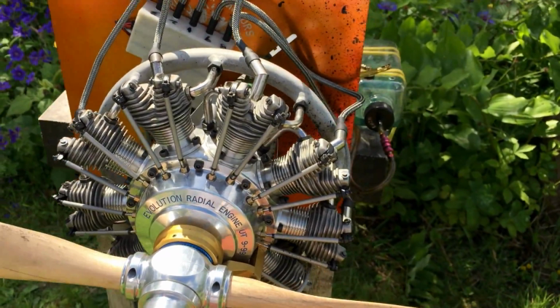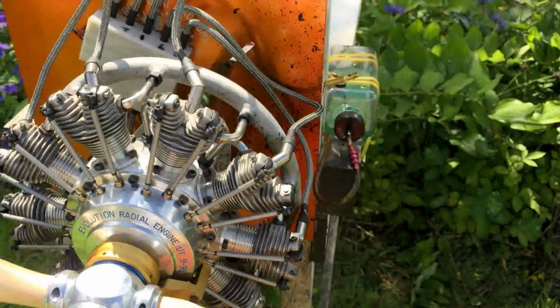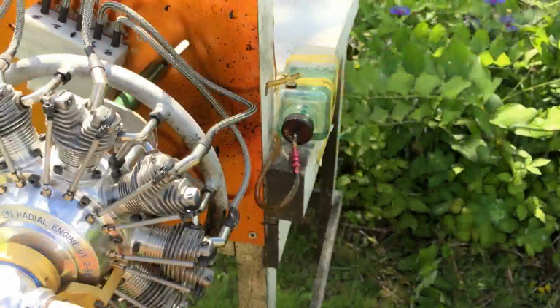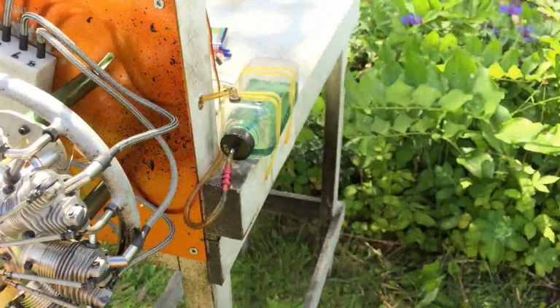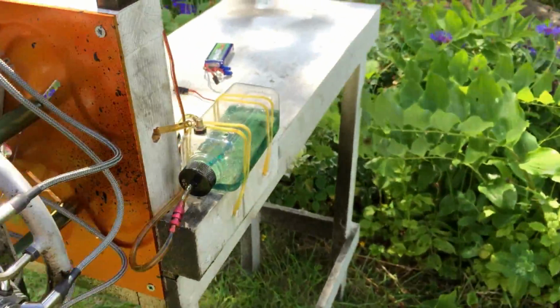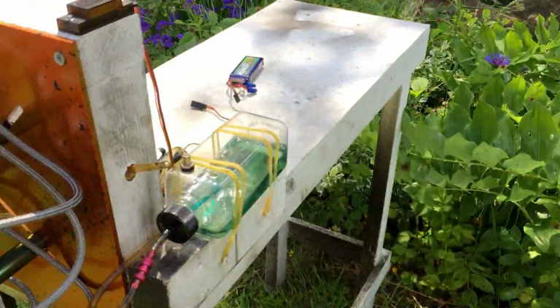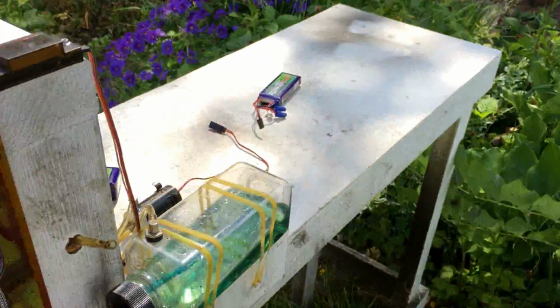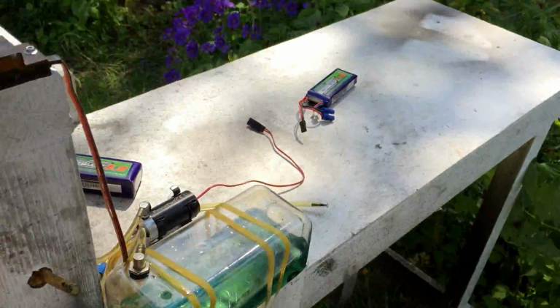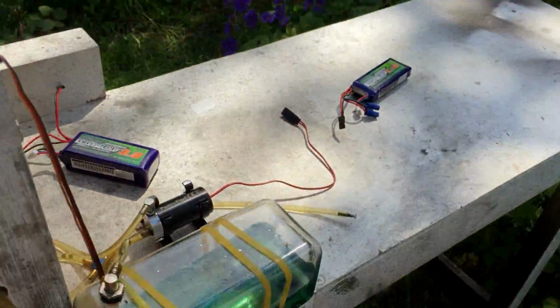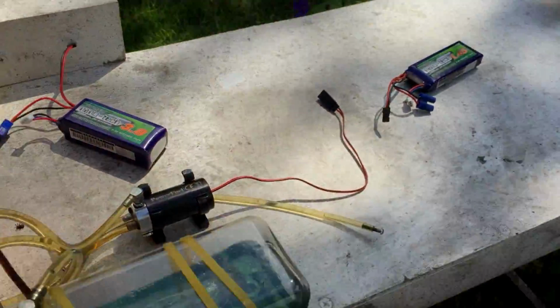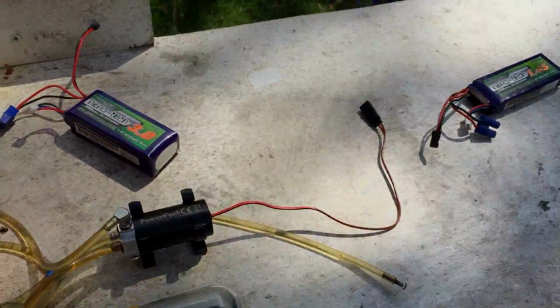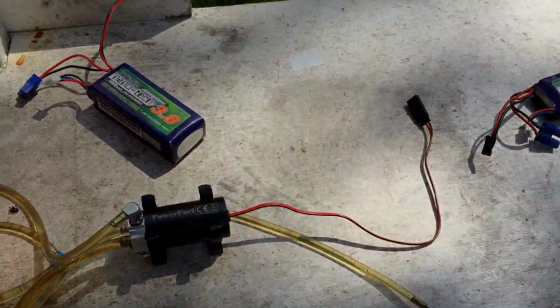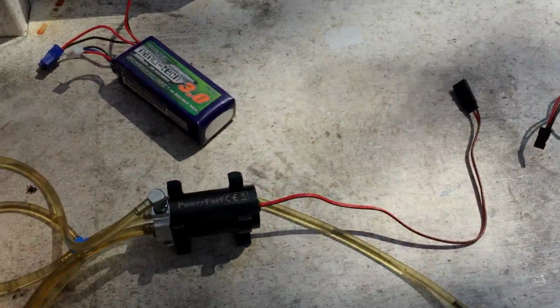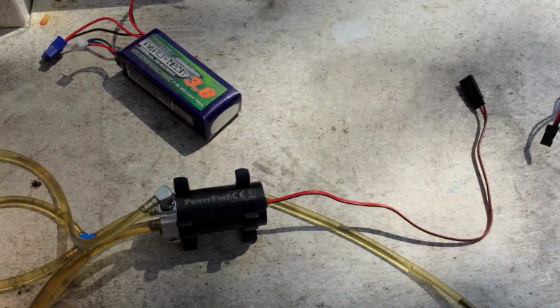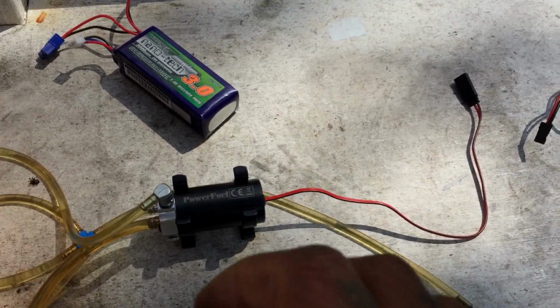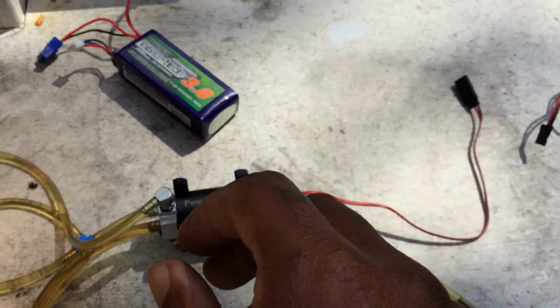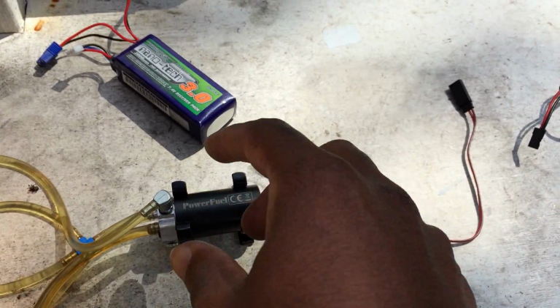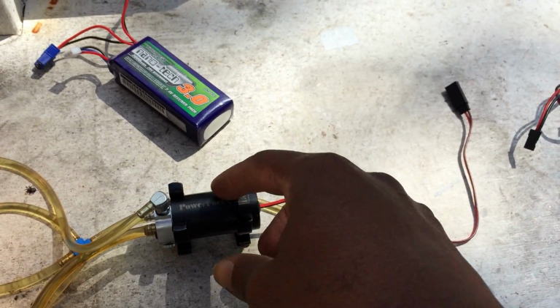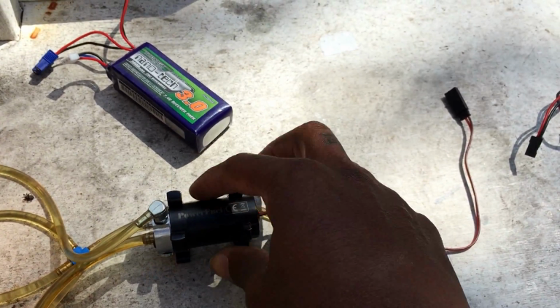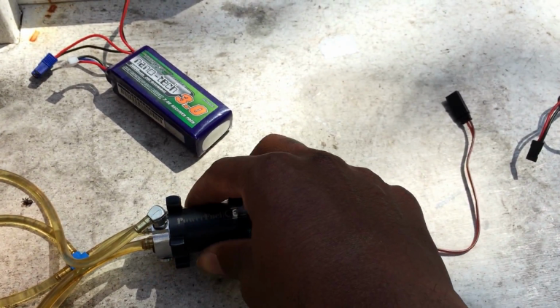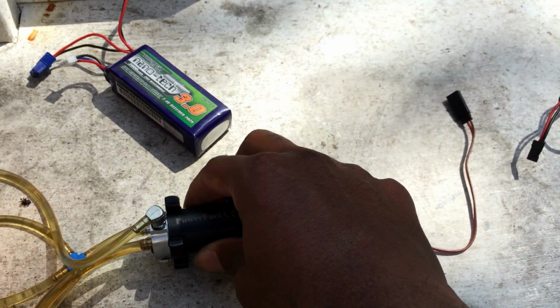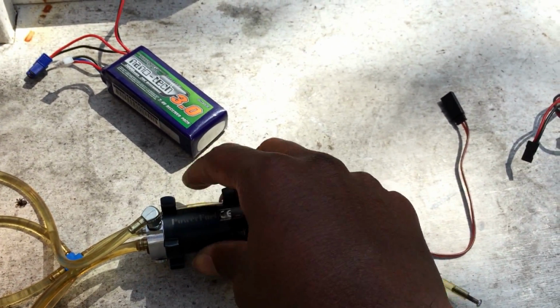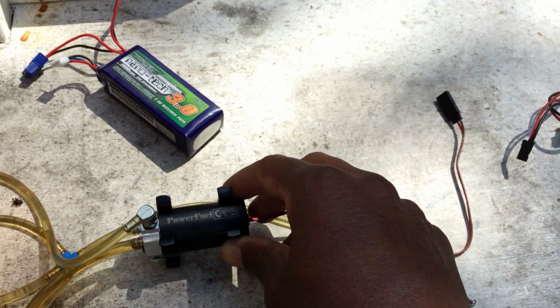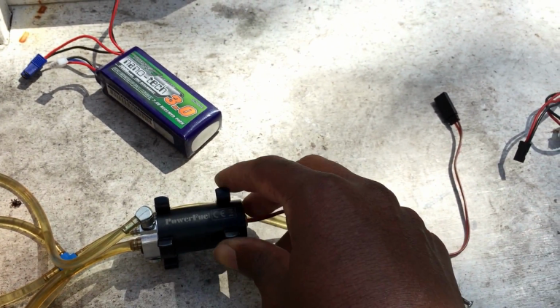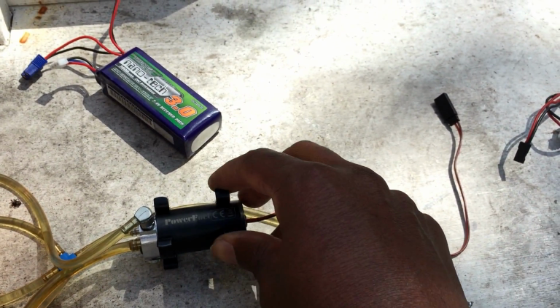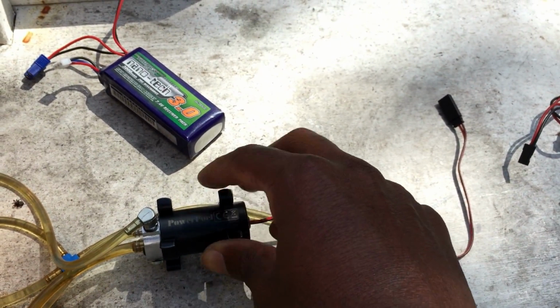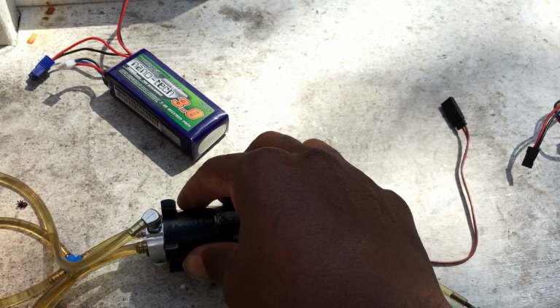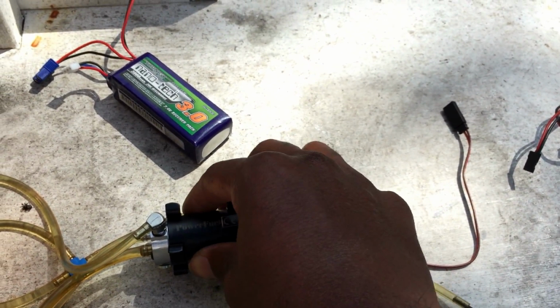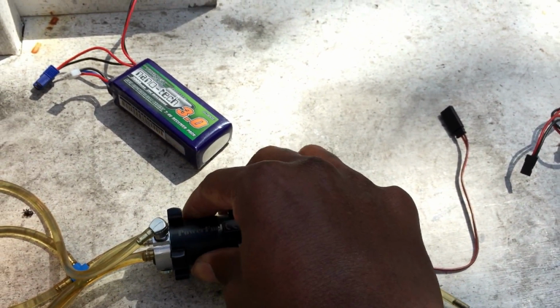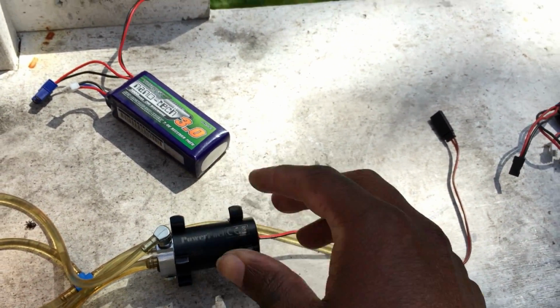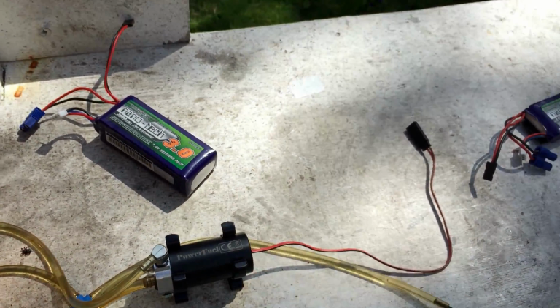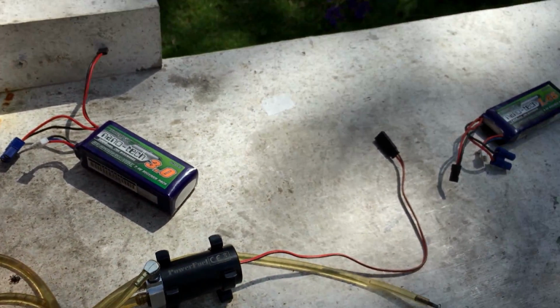And once again, I strongly recommend this fuel pump if you're doing the full gas conversion.